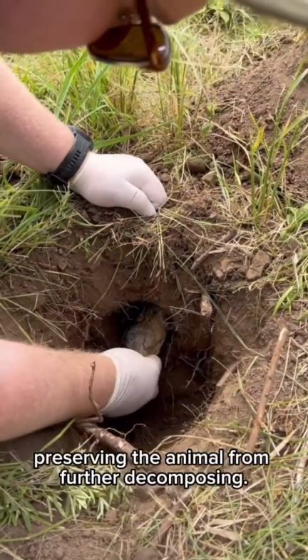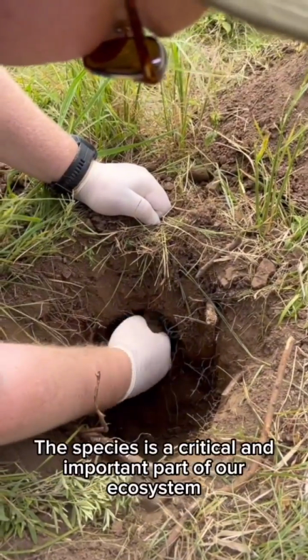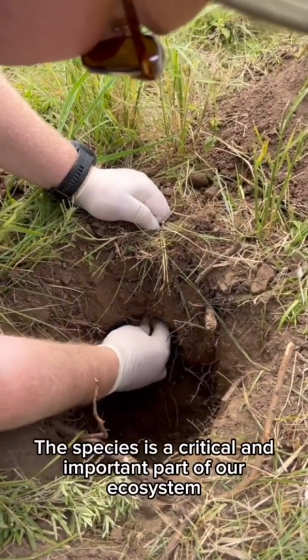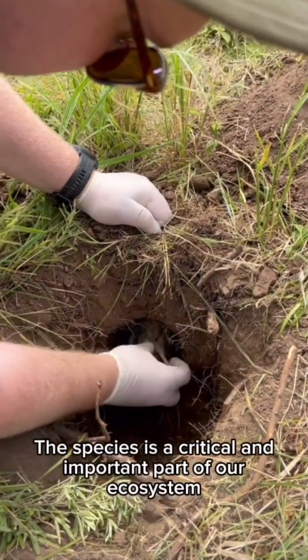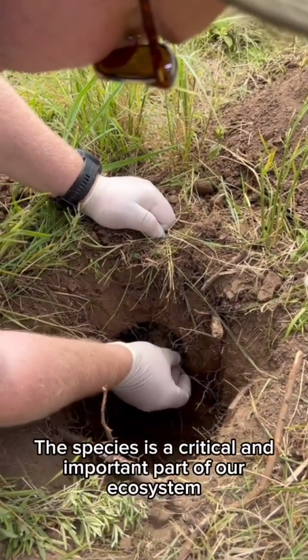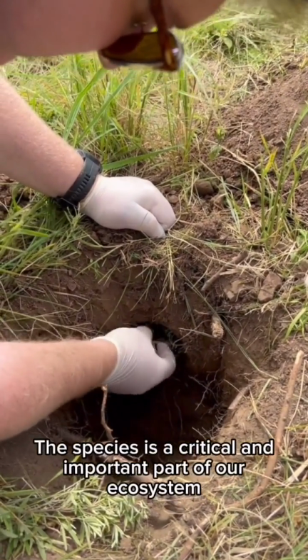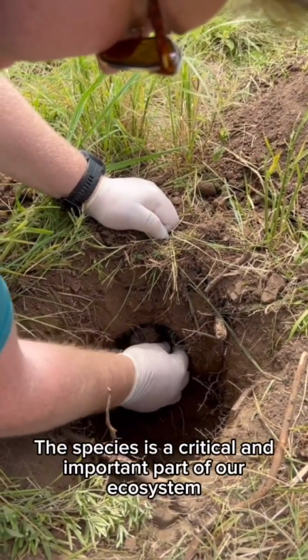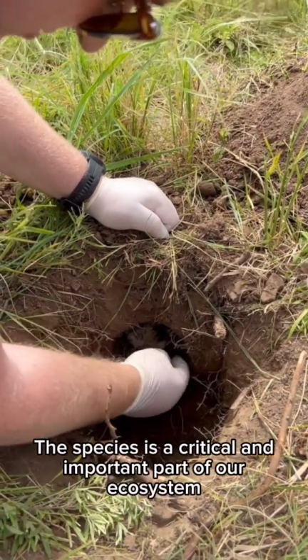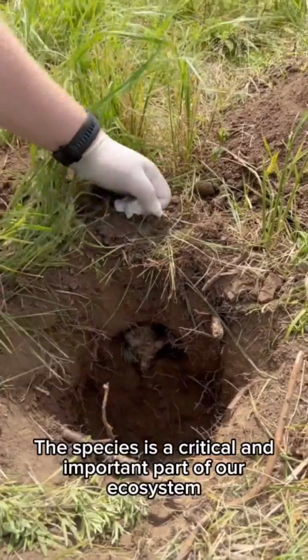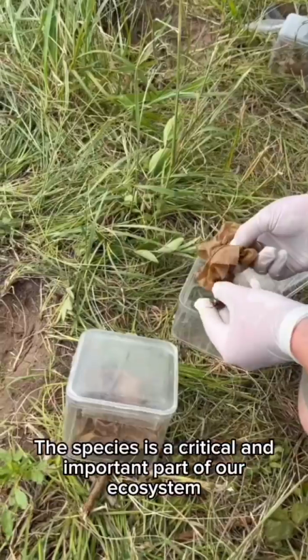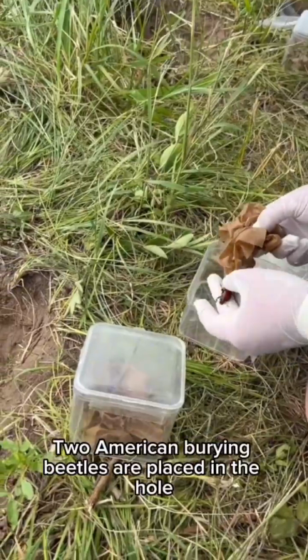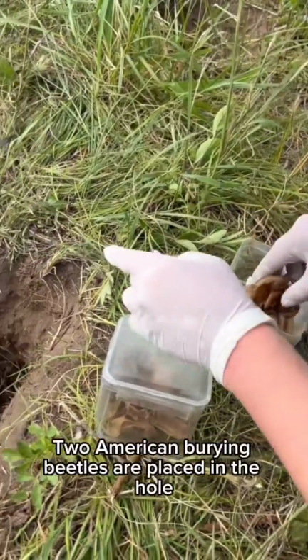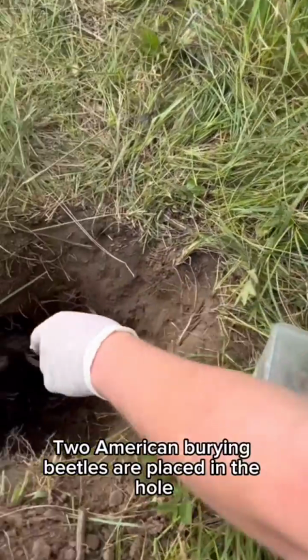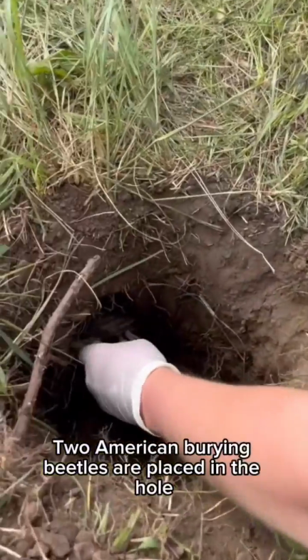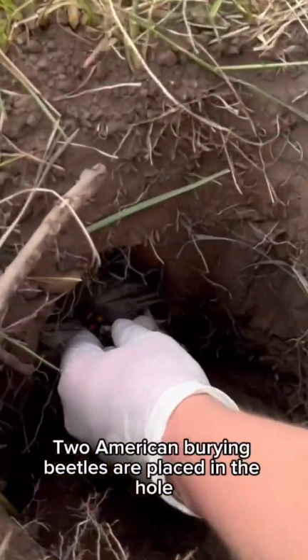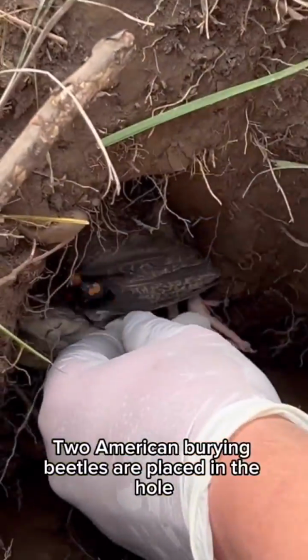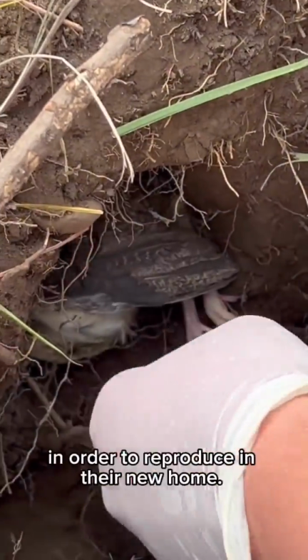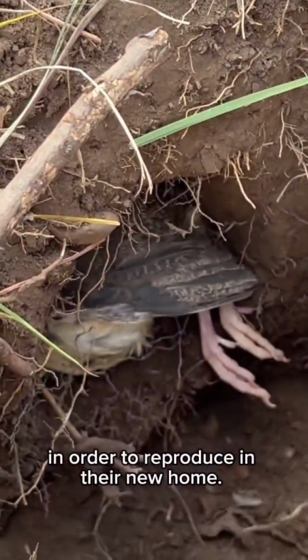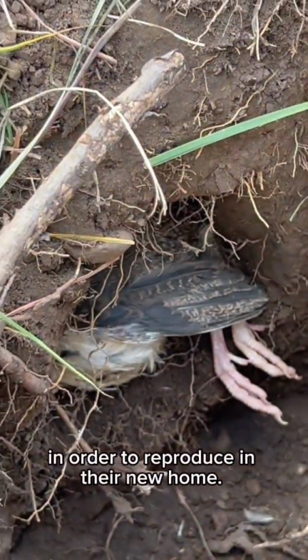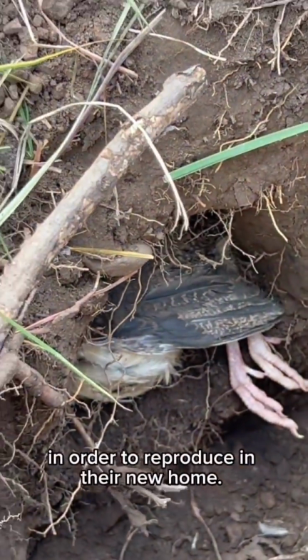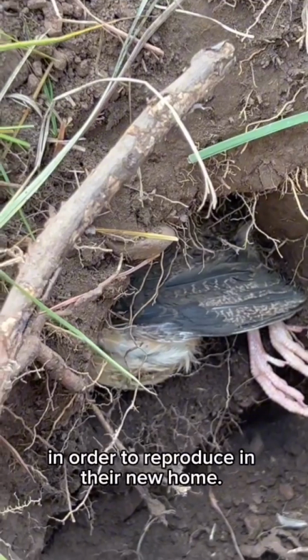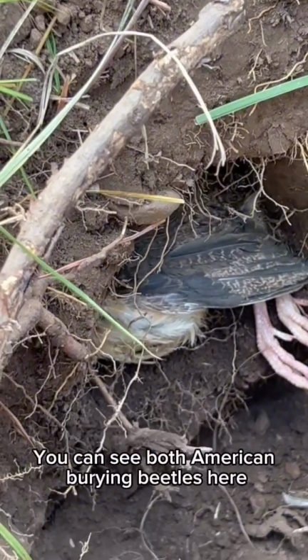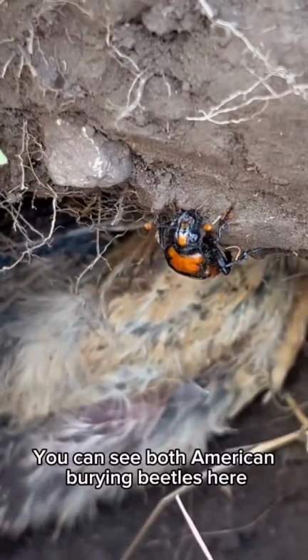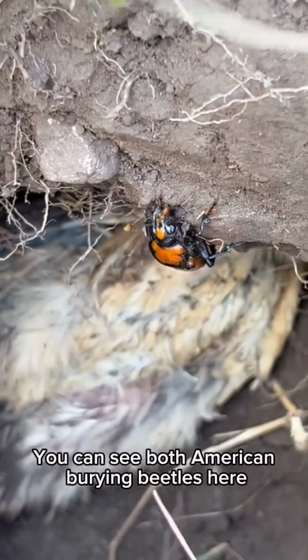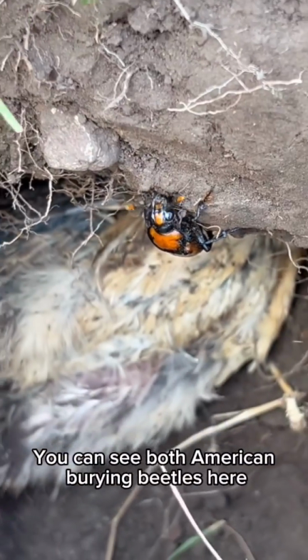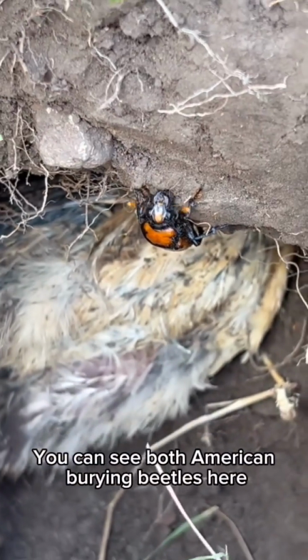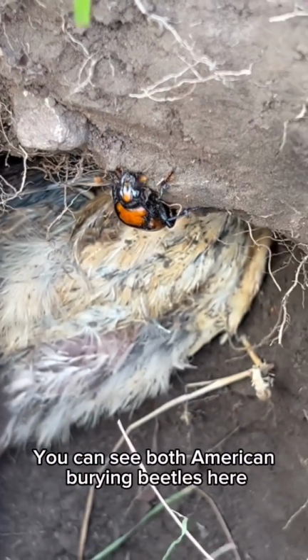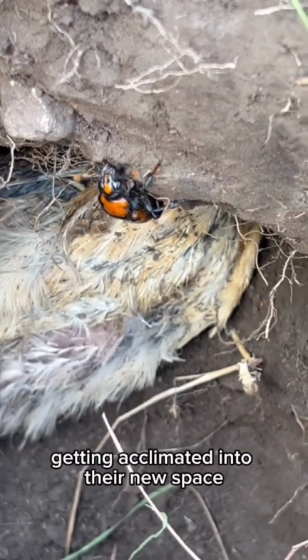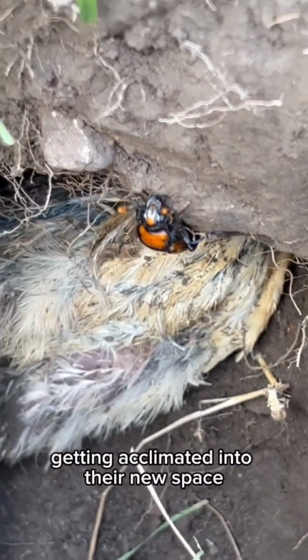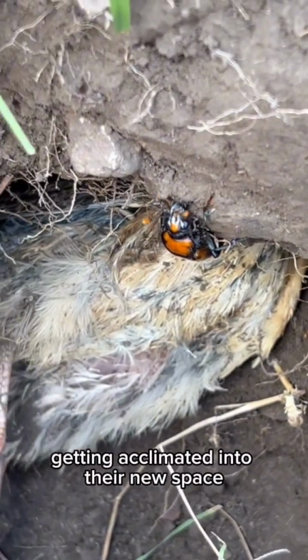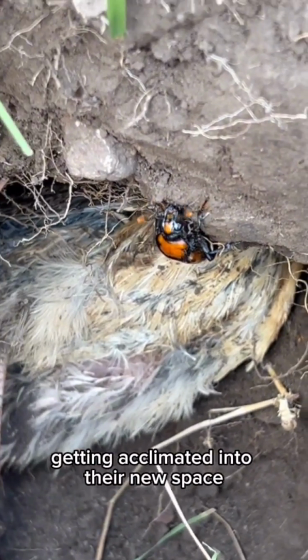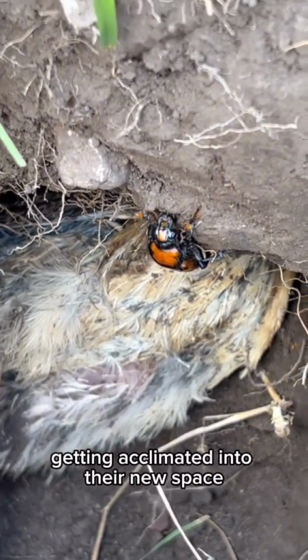The species is a critical and important part of our ecosystem. Two American Burying Beetles are placed in the hole in order to reproduce in their new home. You can see both American Burying Beetles here getting acclimated into their new space.